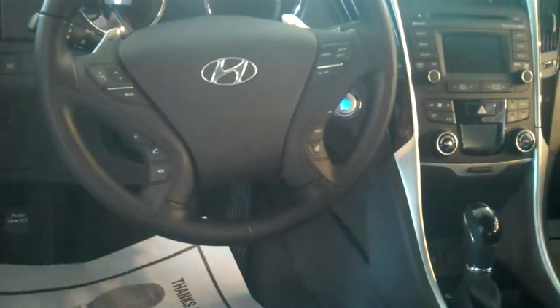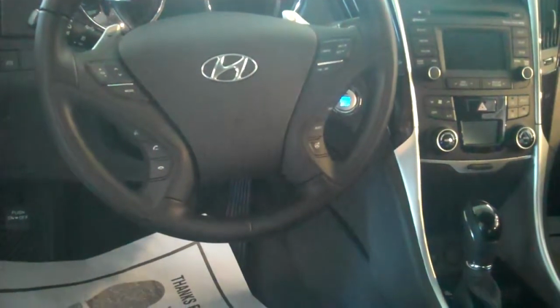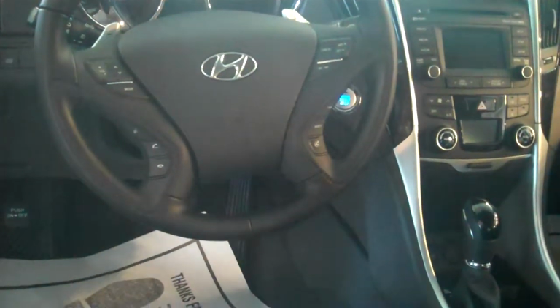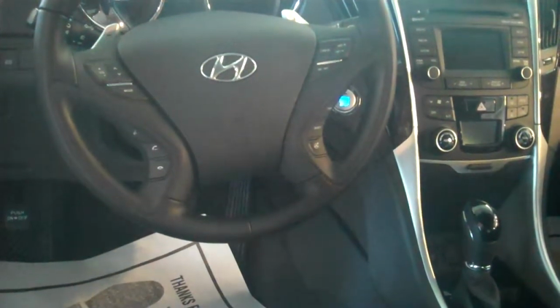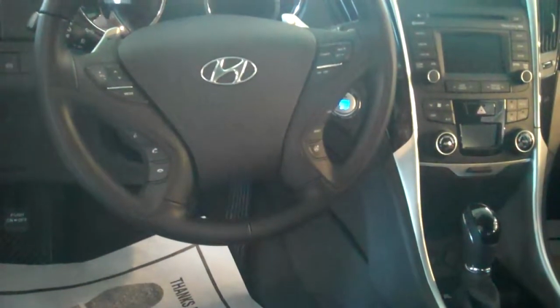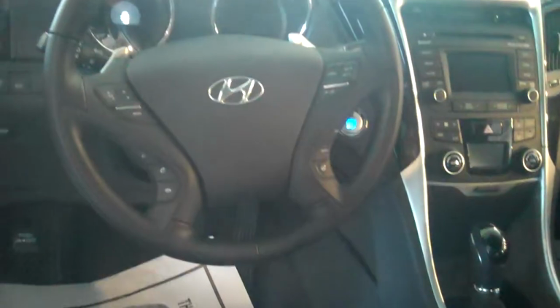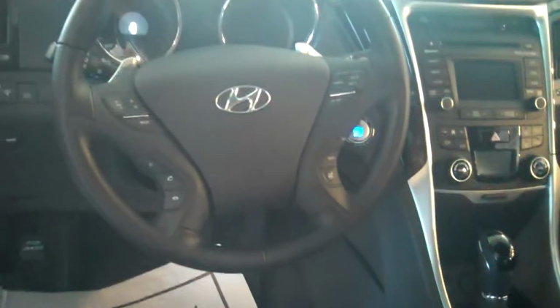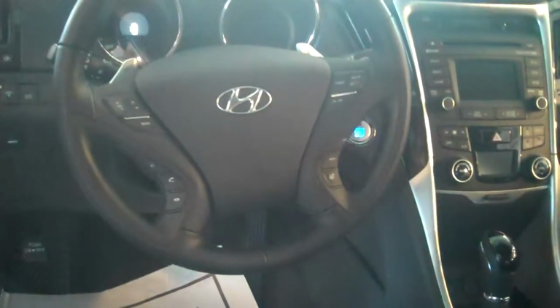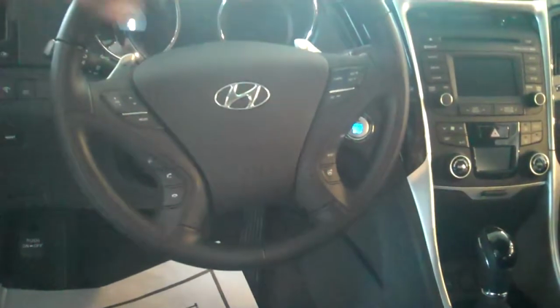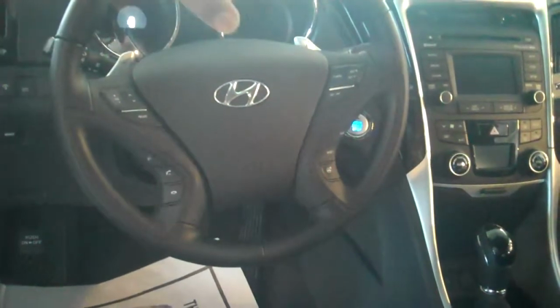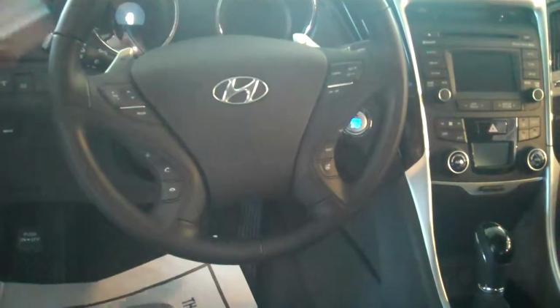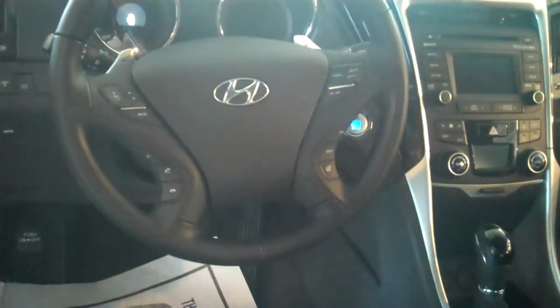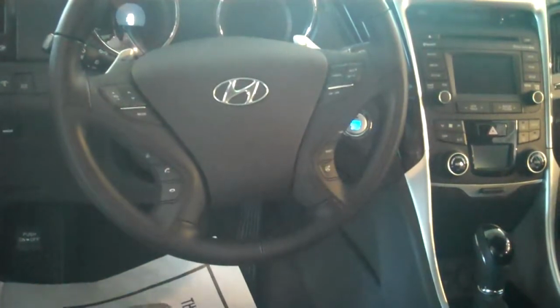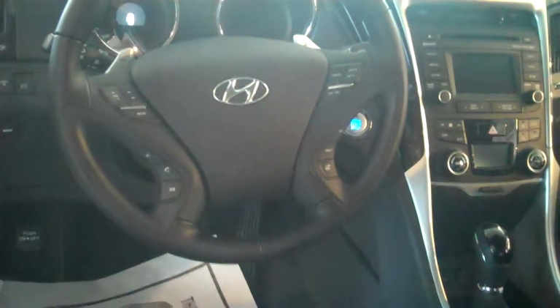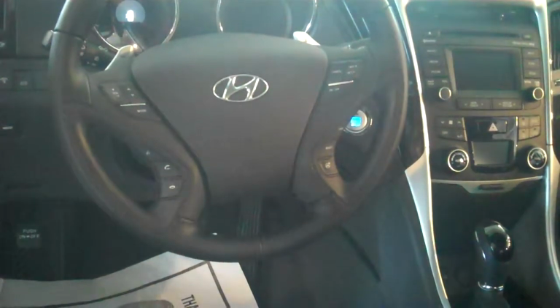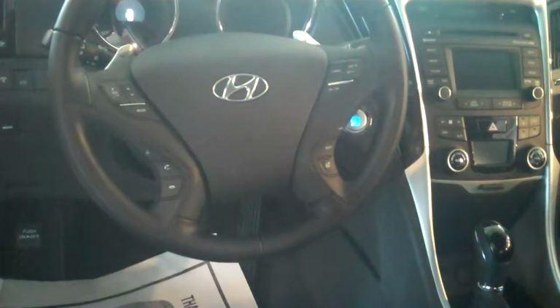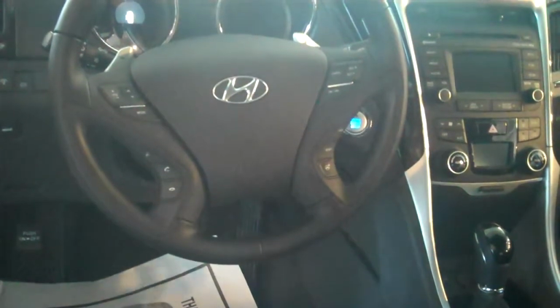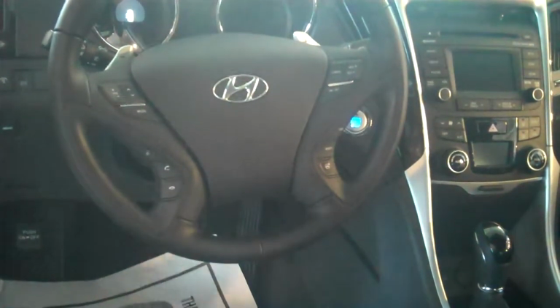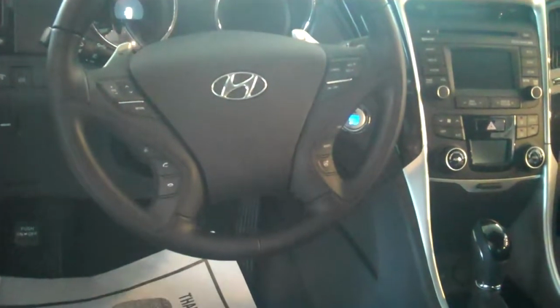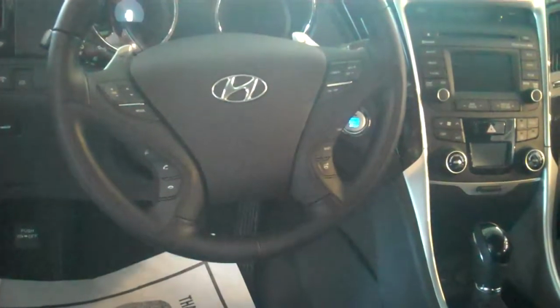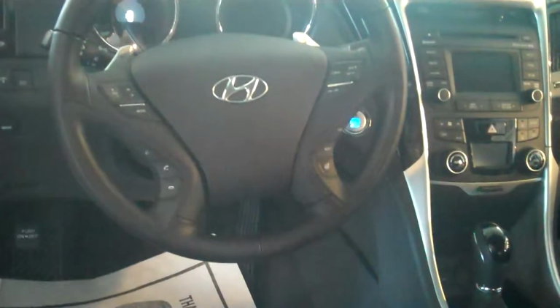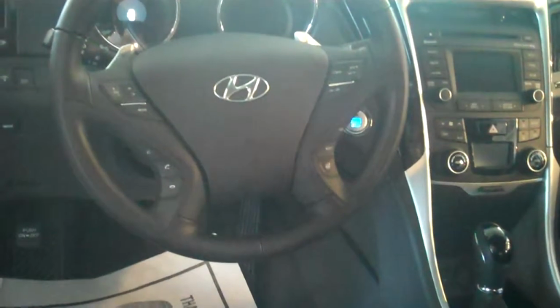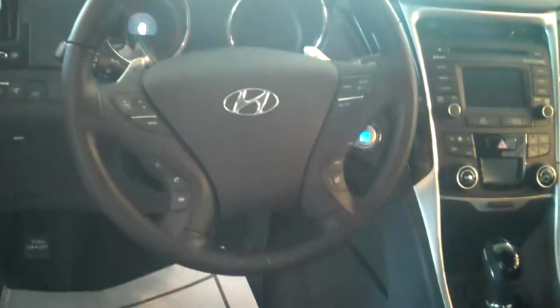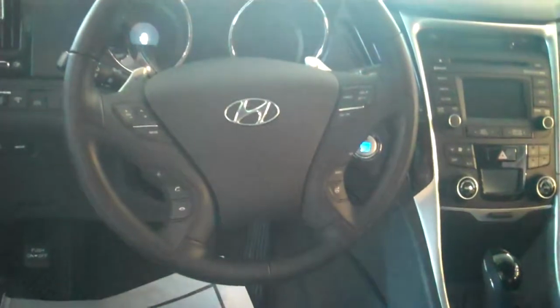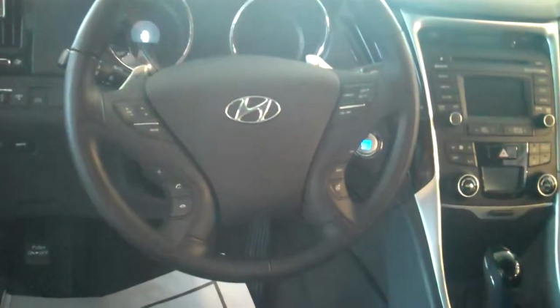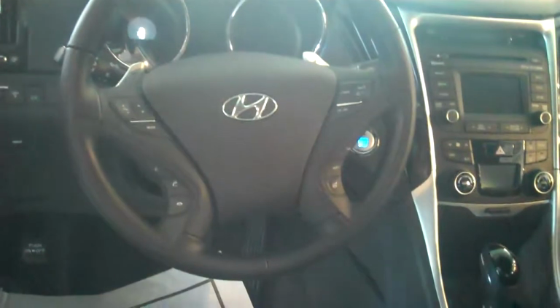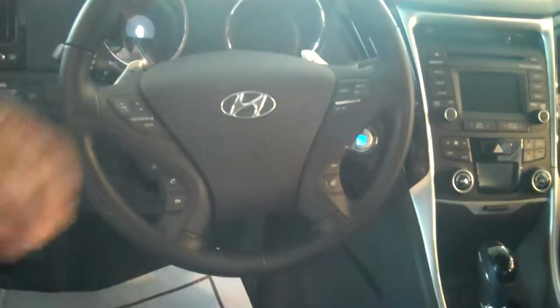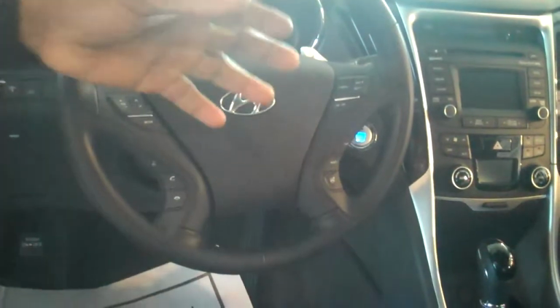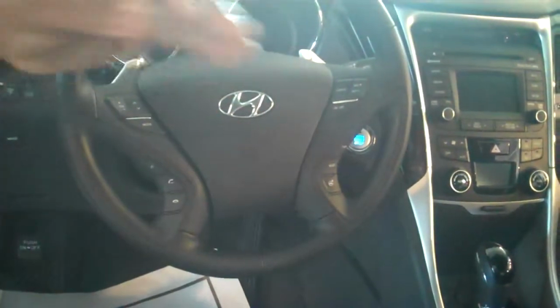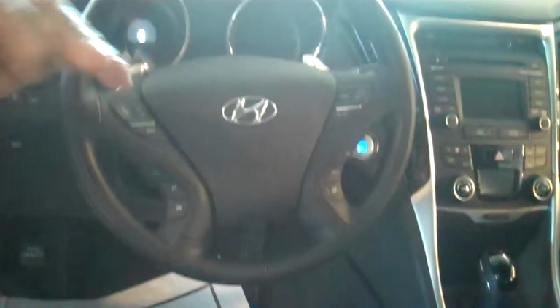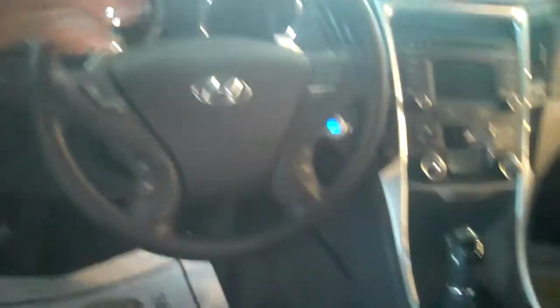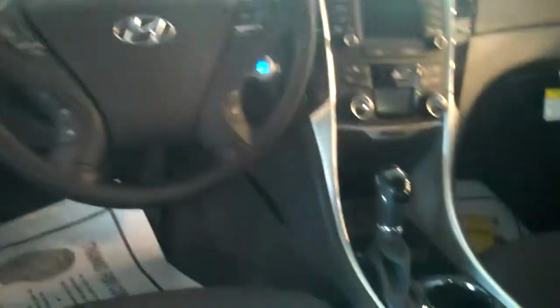AM, FM, XM radio. Allen, also you've got a touchscreen radio that converts to a backup camera — so that's phenomenal. Also, you've got iPod USB auxiliary support.